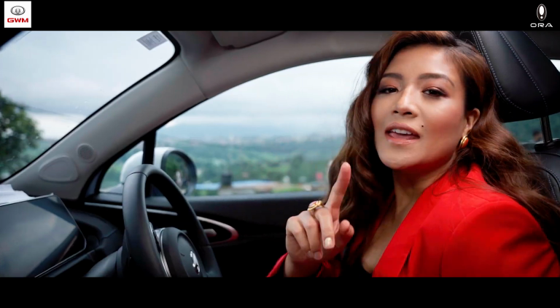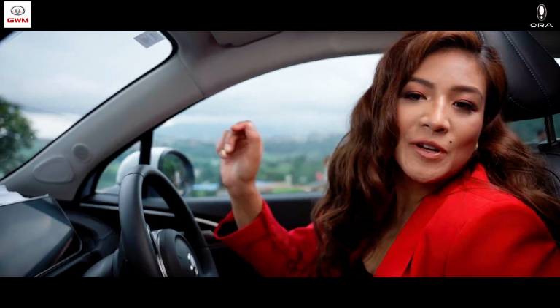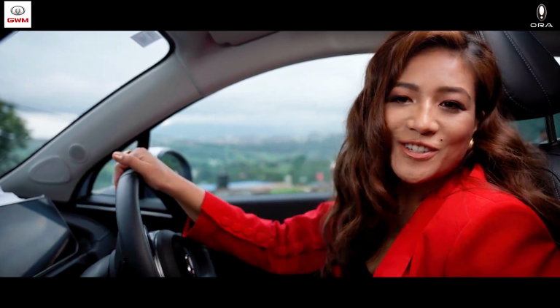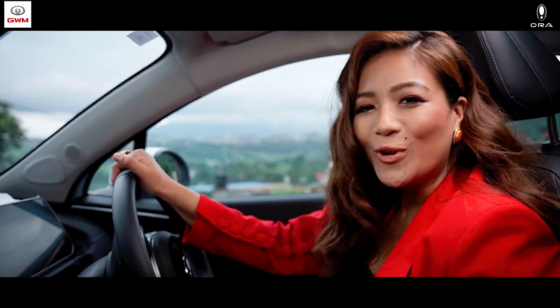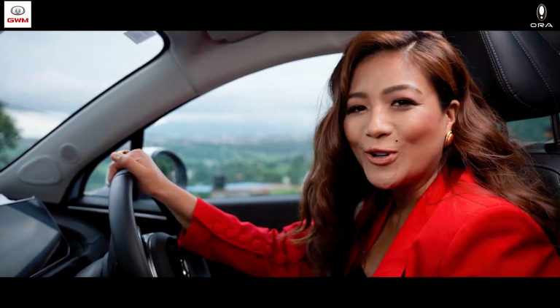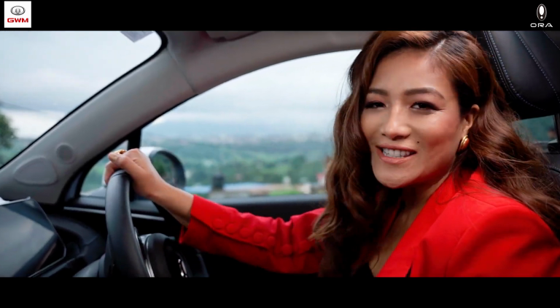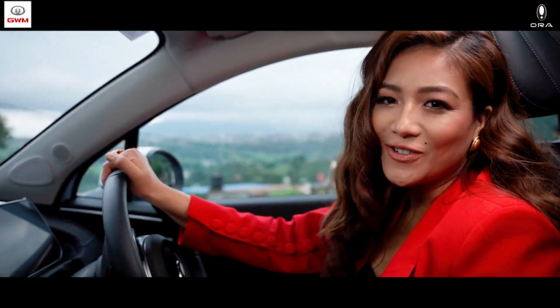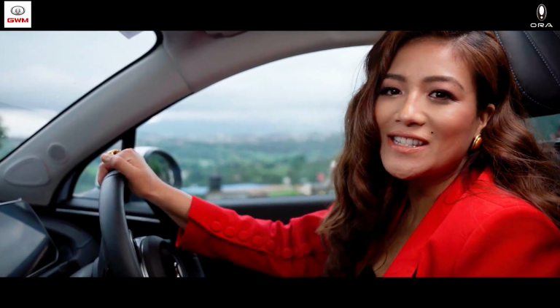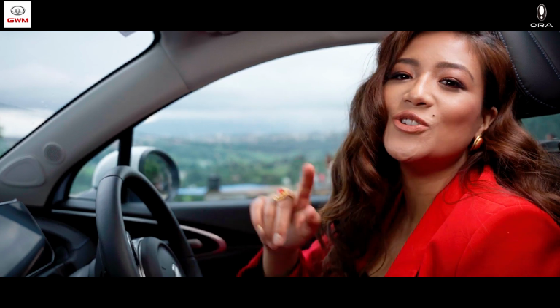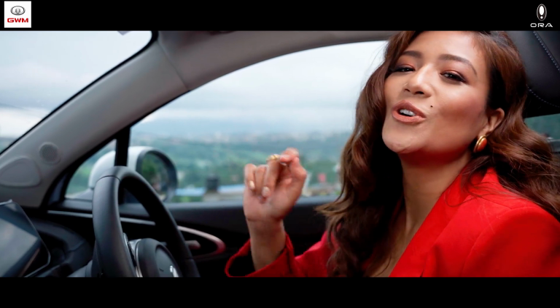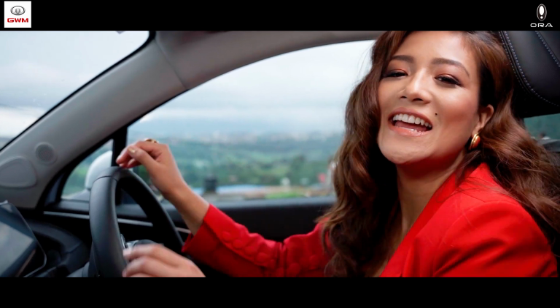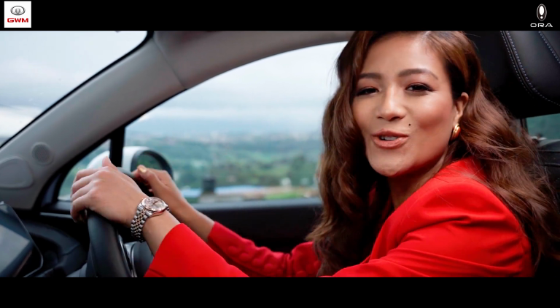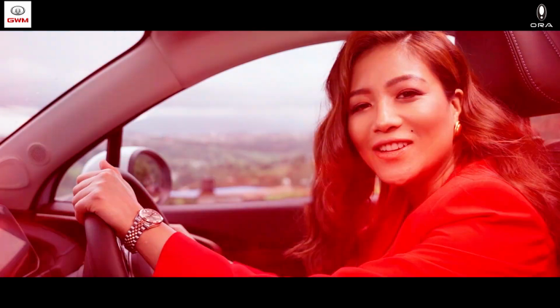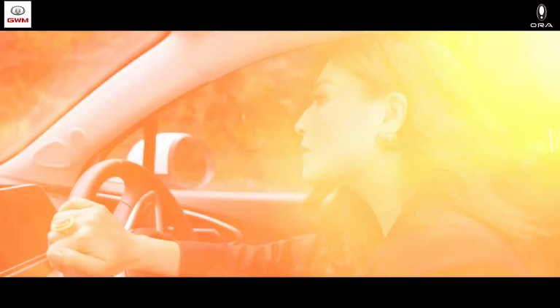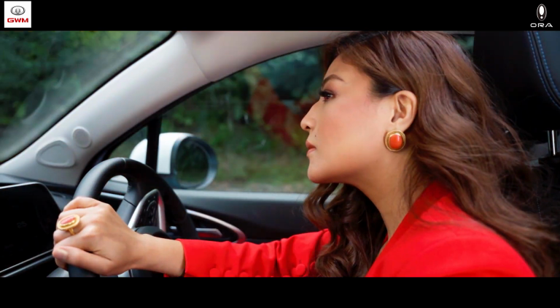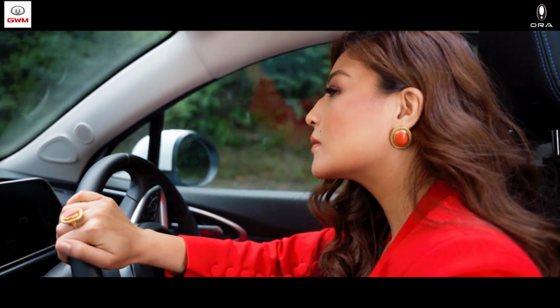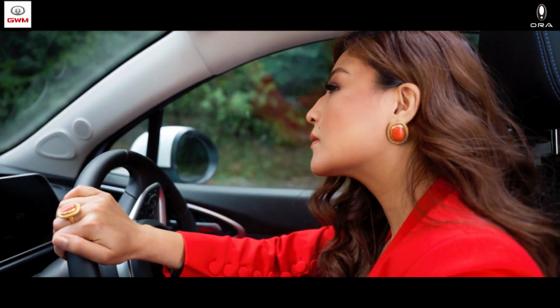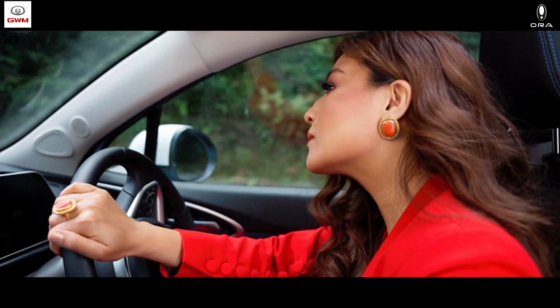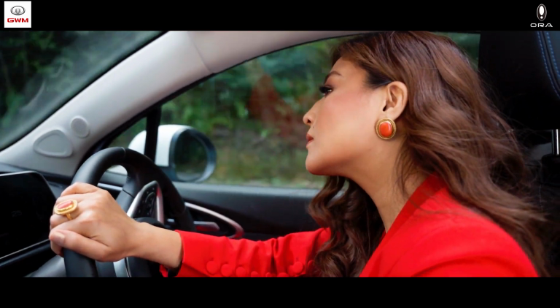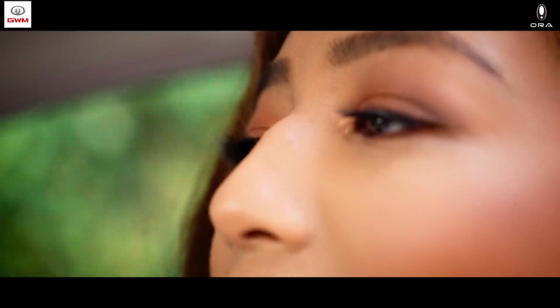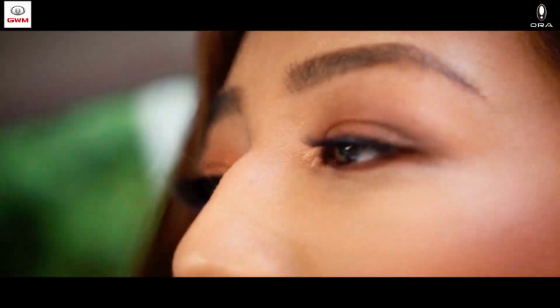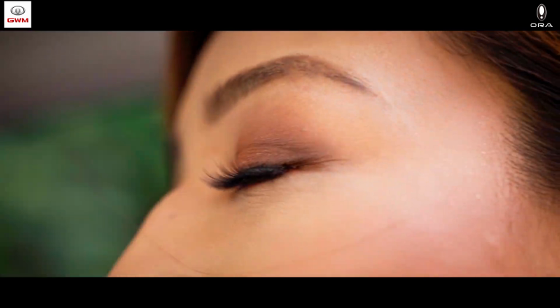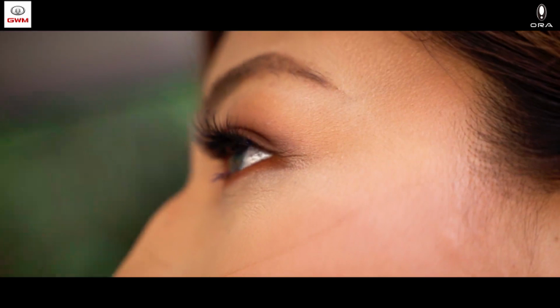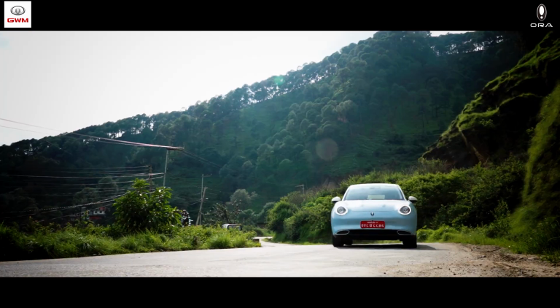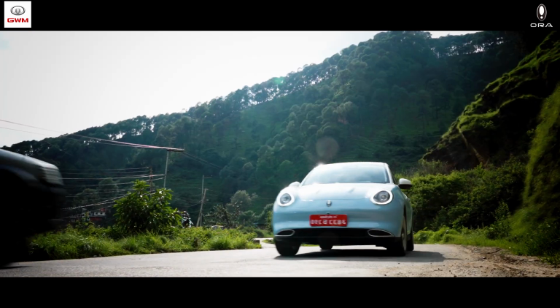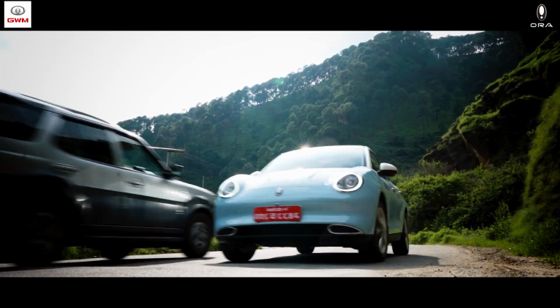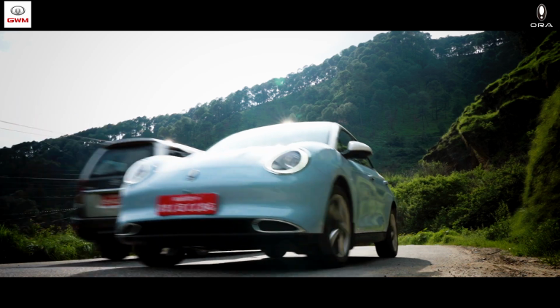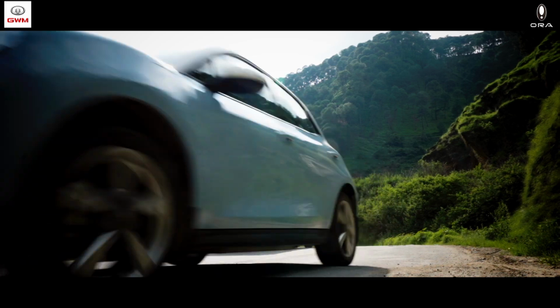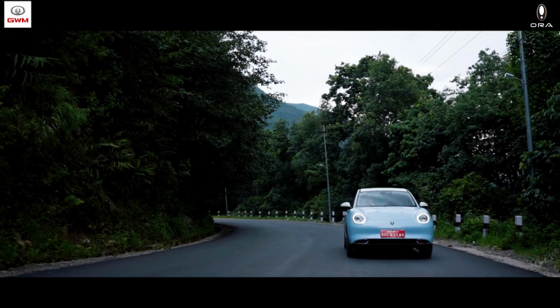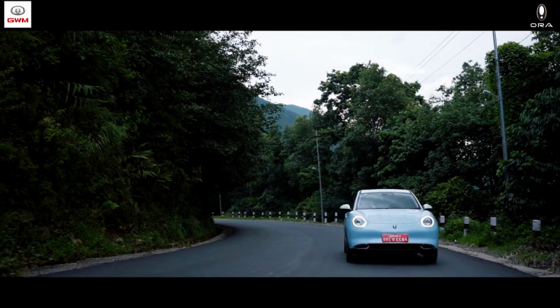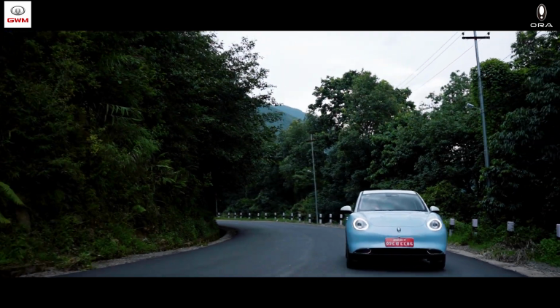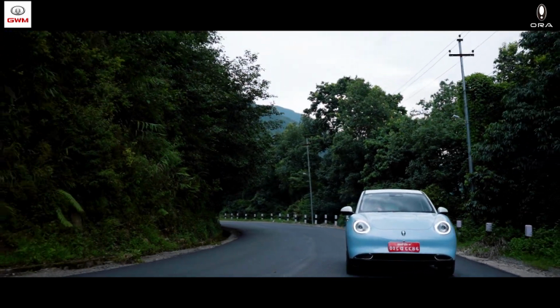Experience the thrill for yourself. Schedule your test drive of the GWM Aura 03 today and feel the power in your hands.